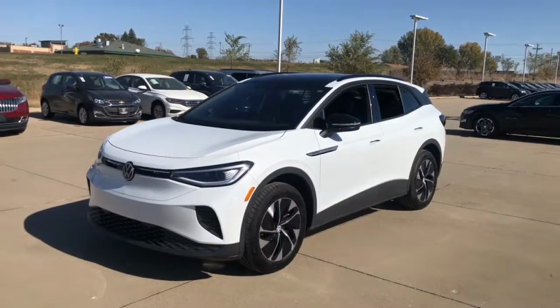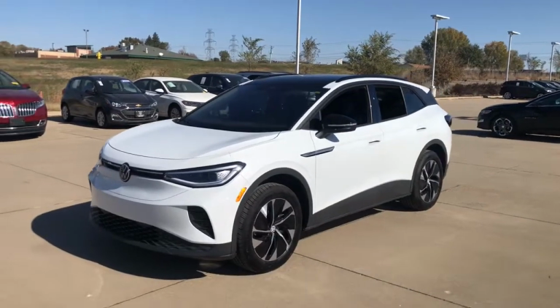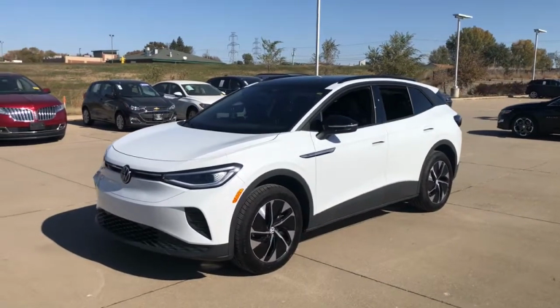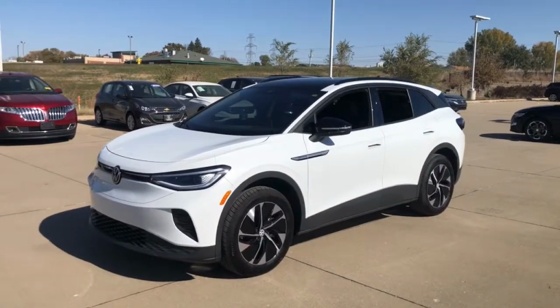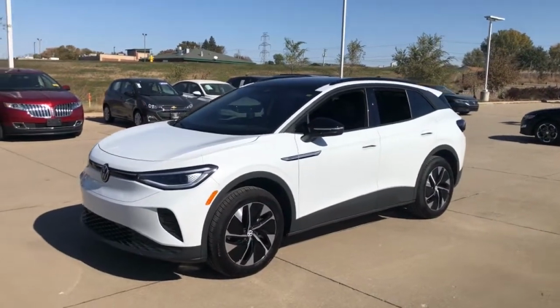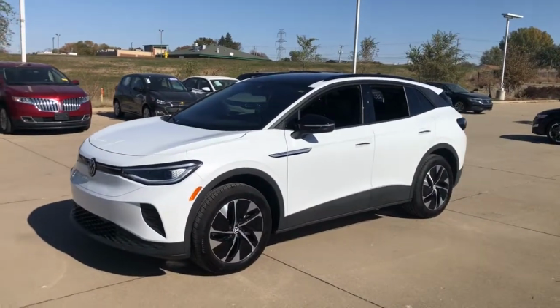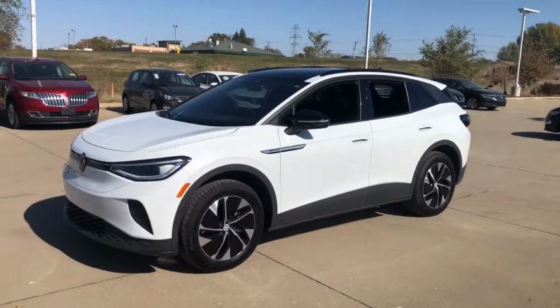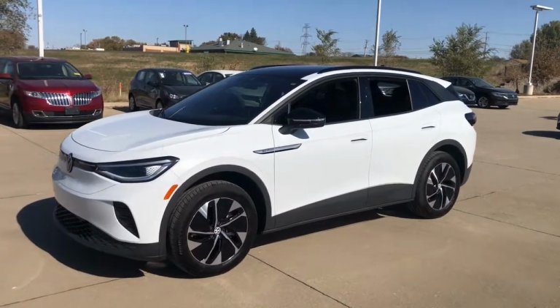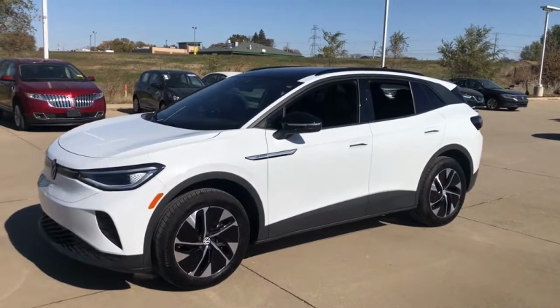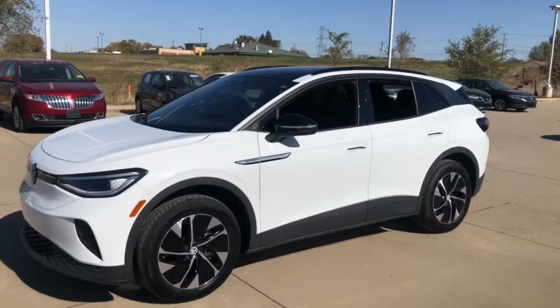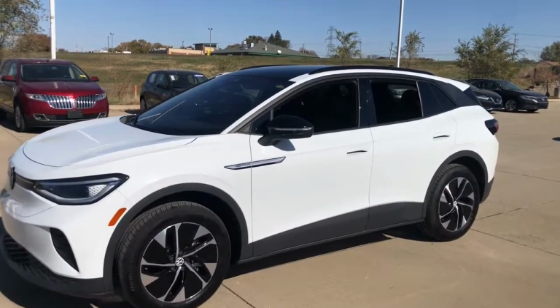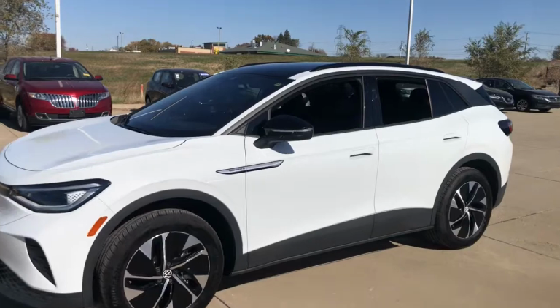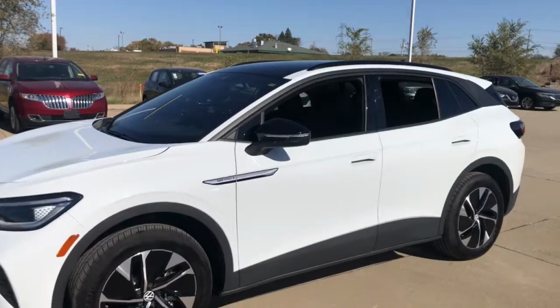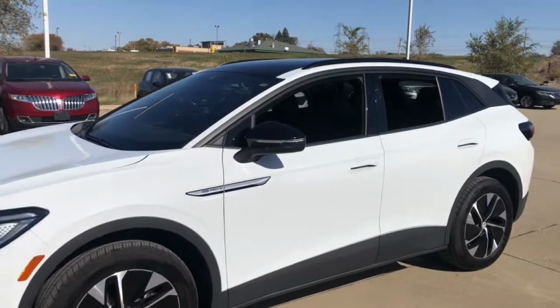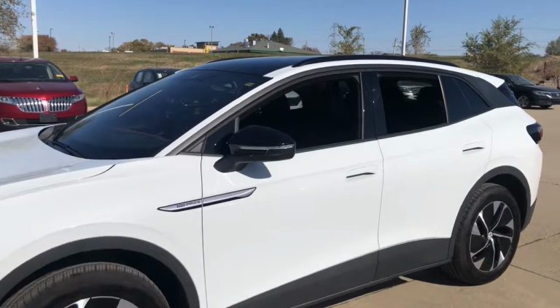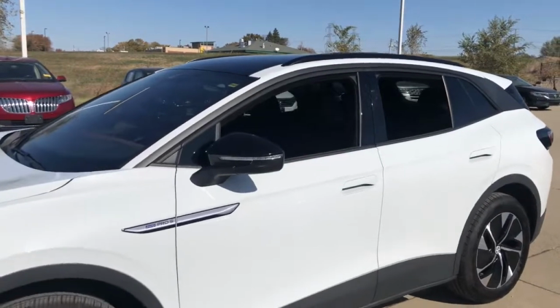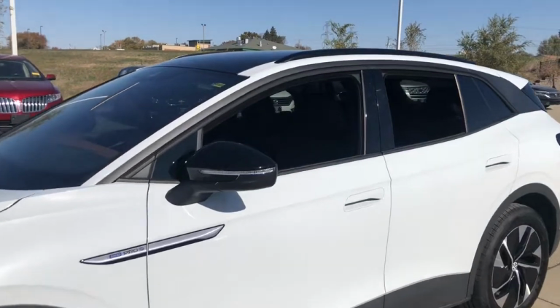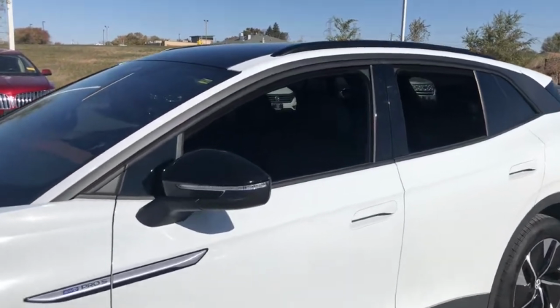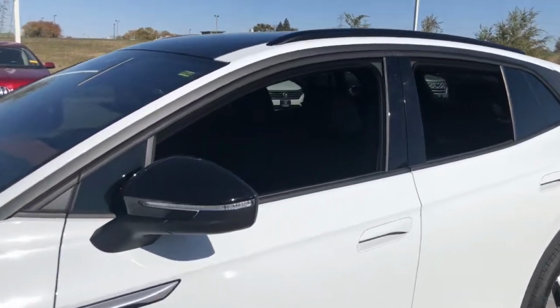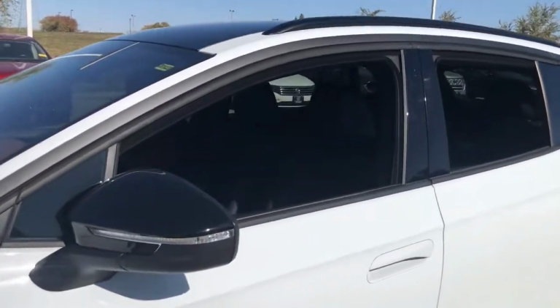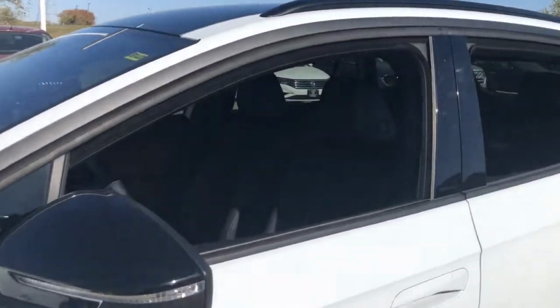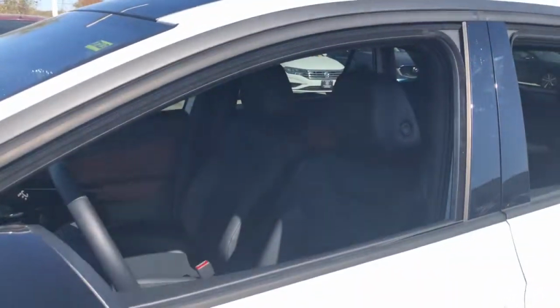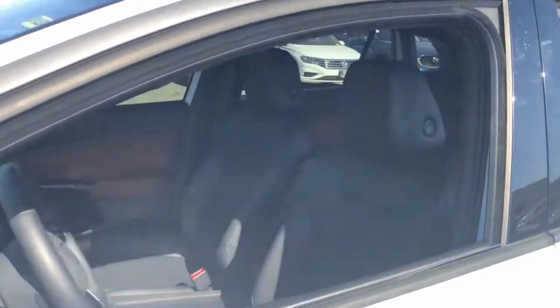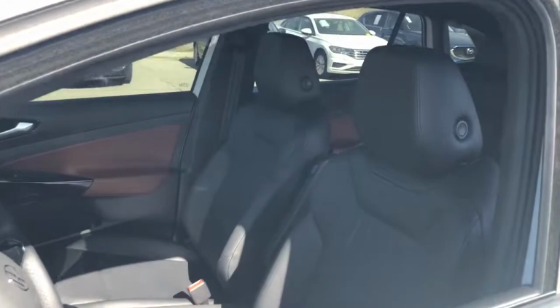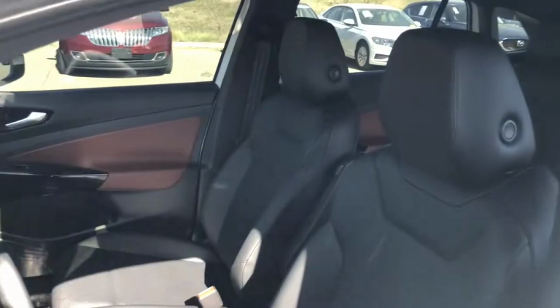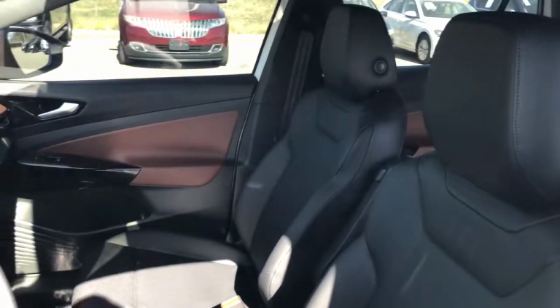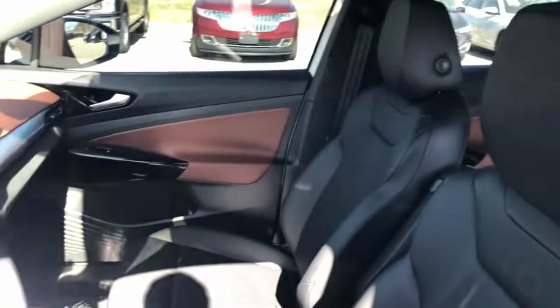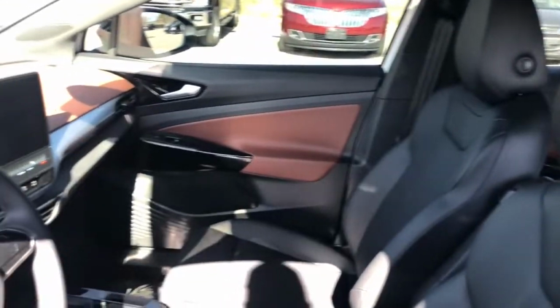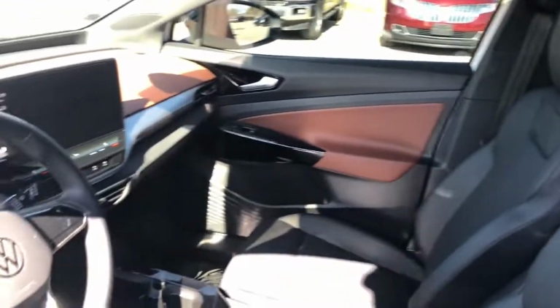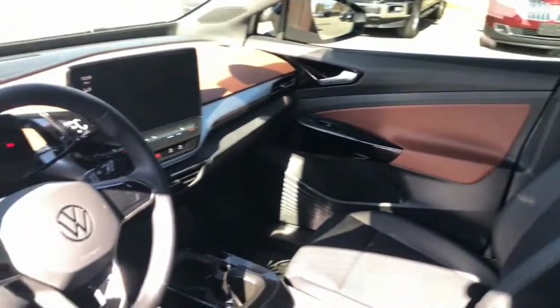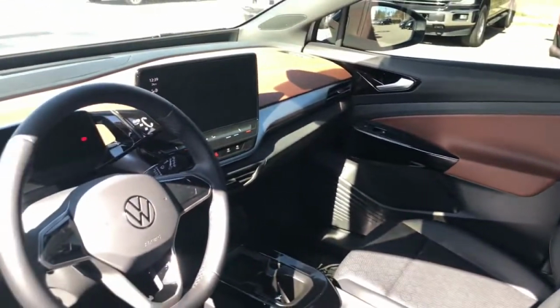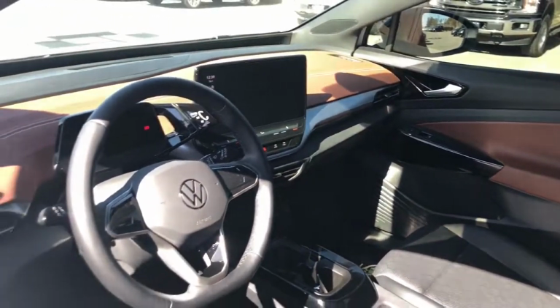SUV capability, clean lines, and a silent silky ride let you express your modern sense of style. Earth-friendly efficiency and flexible charging options help you make the most of every journey.